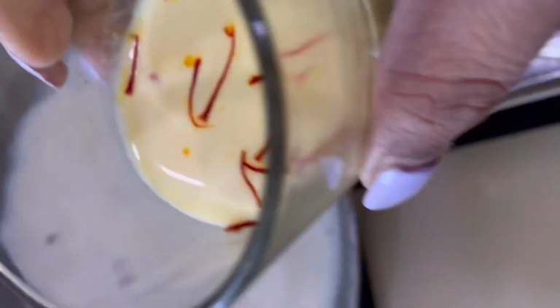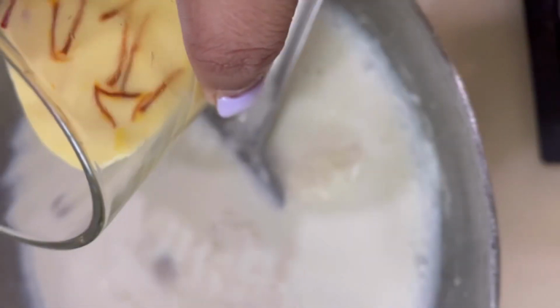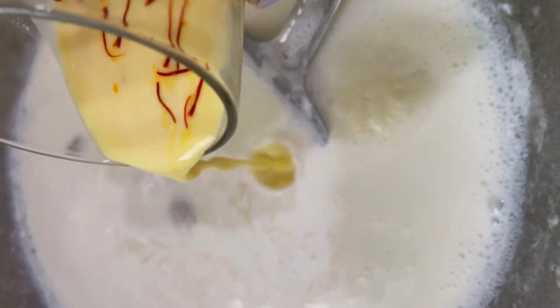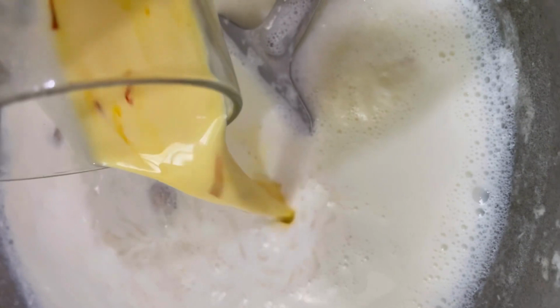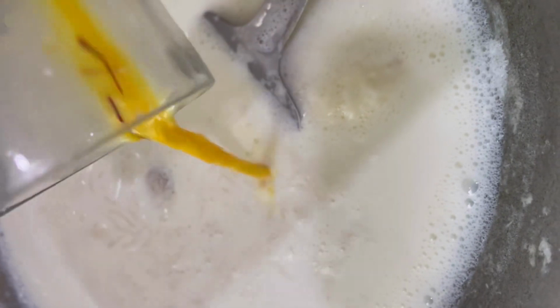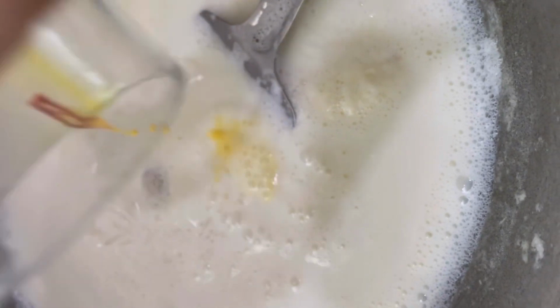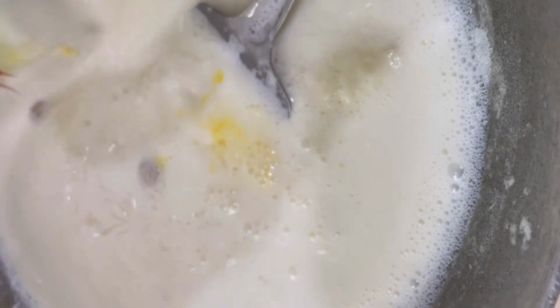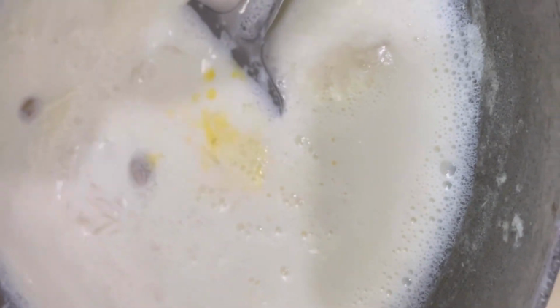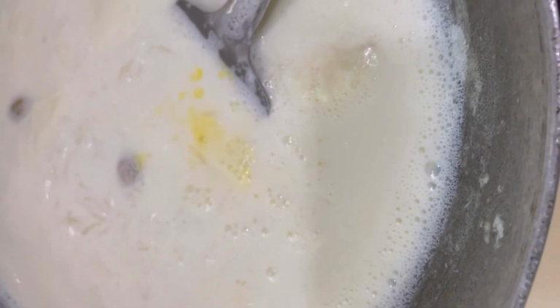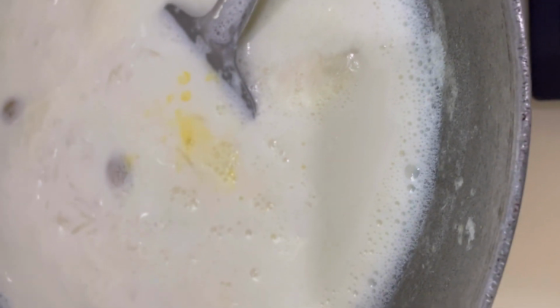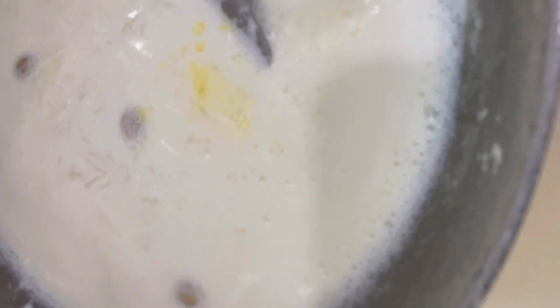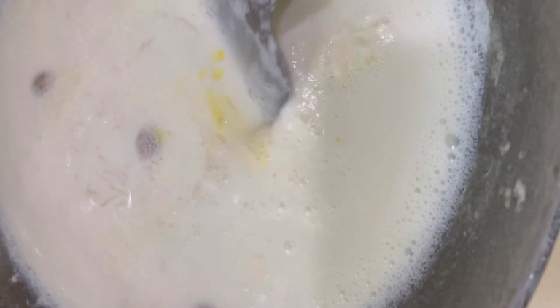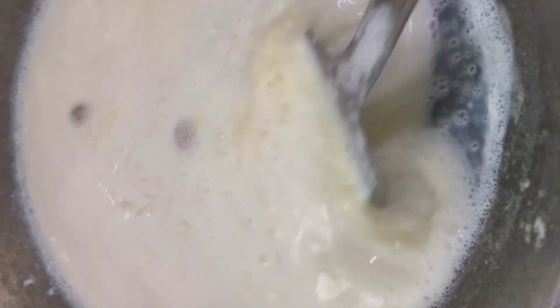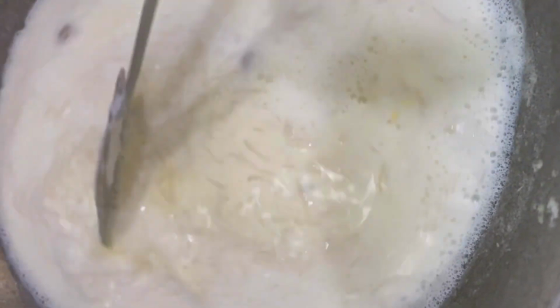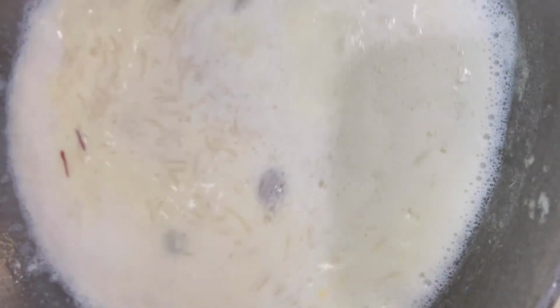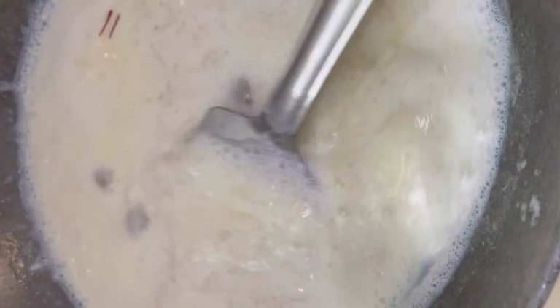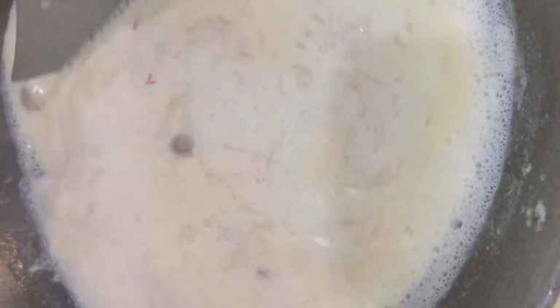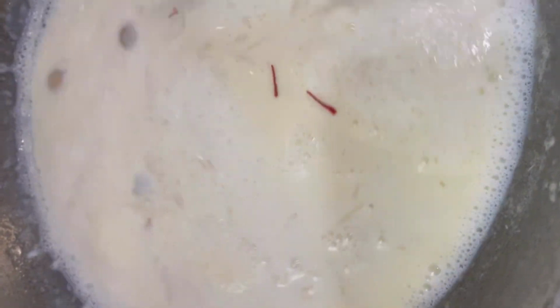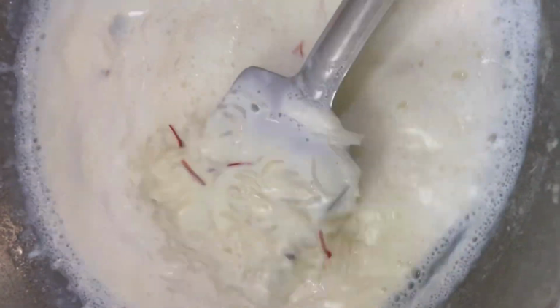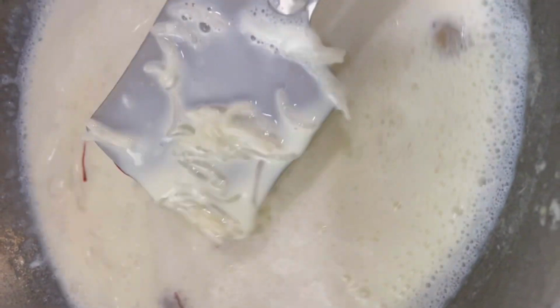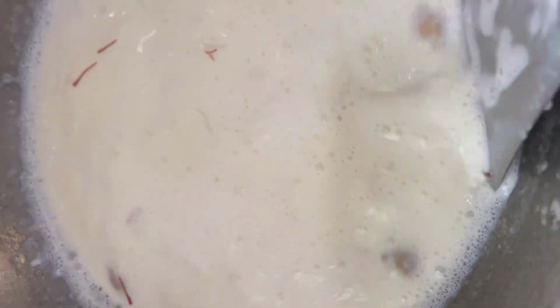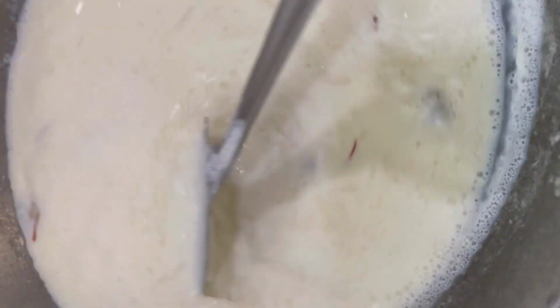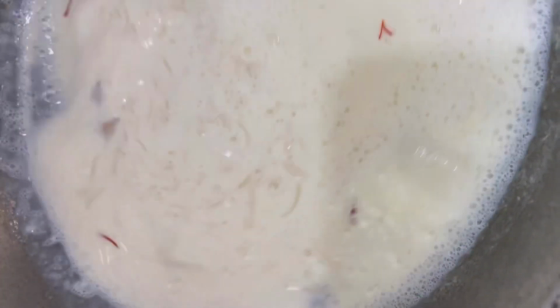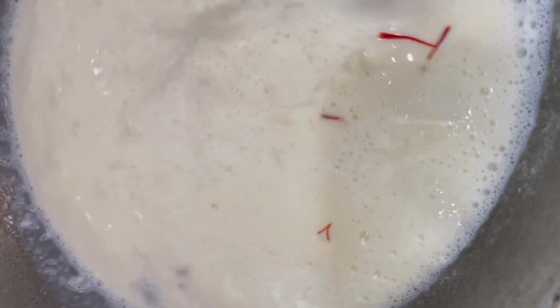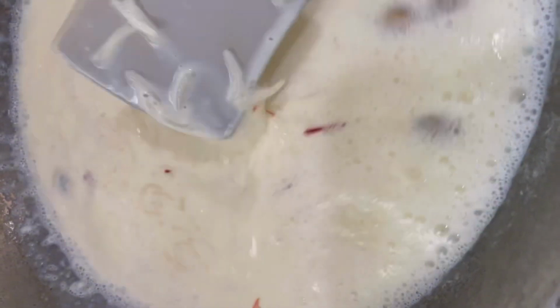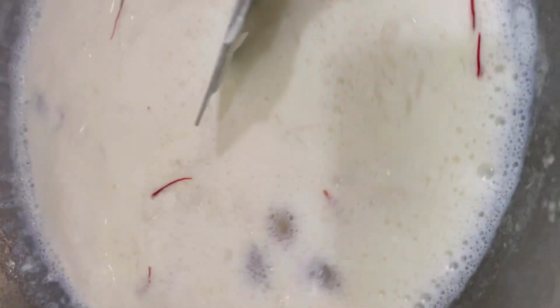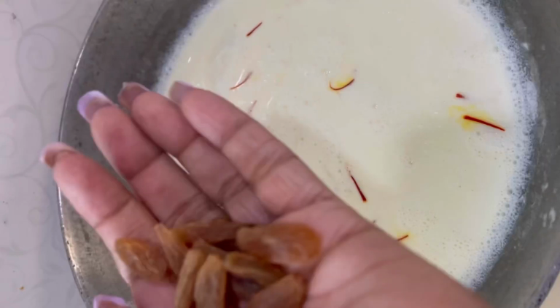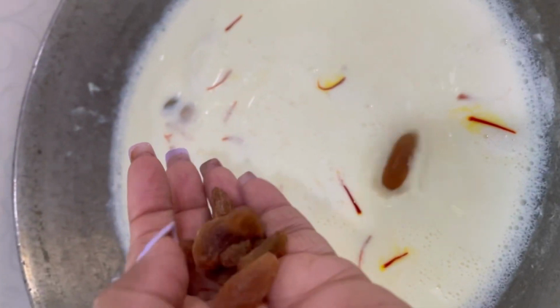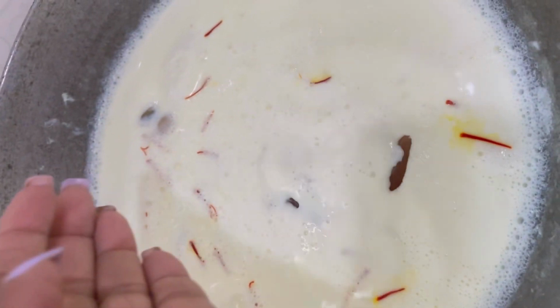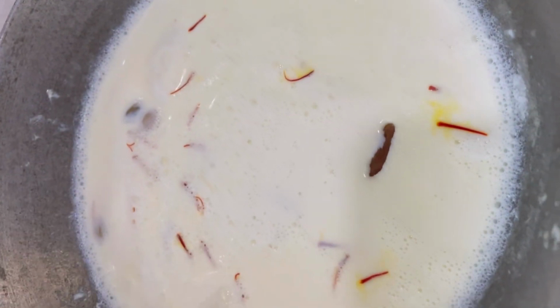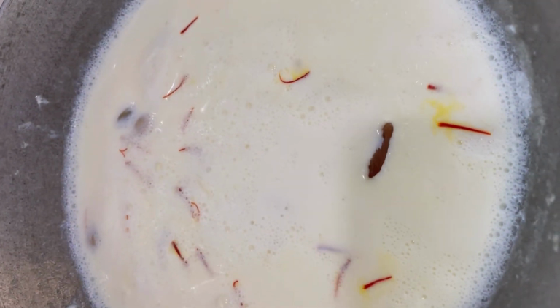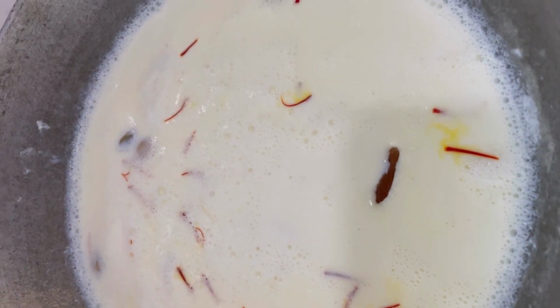Midway, somewhere, you can add the saffron. That way the kheer will start getting the flavor of saffron and that beautiful creamy color — from white it will turn to a nice off-white and a light yellow color.